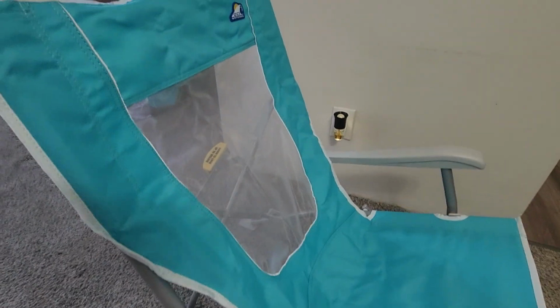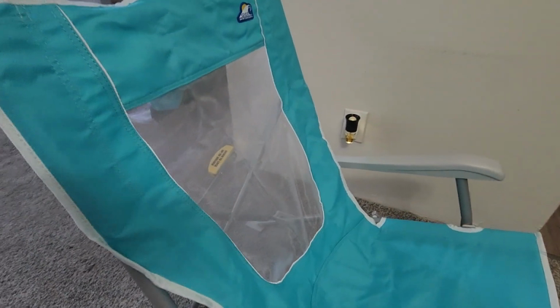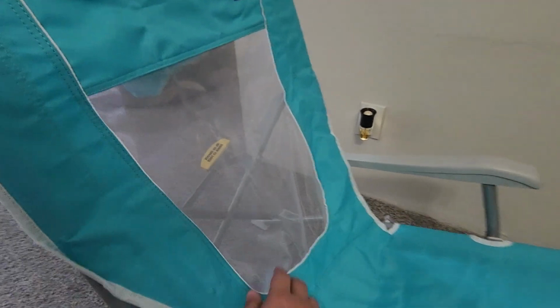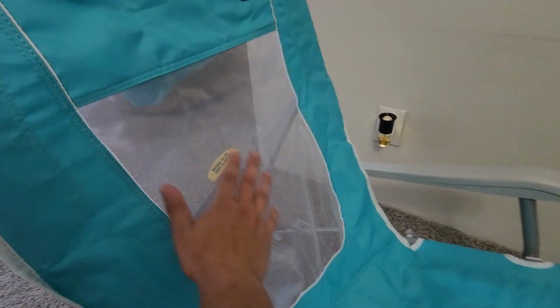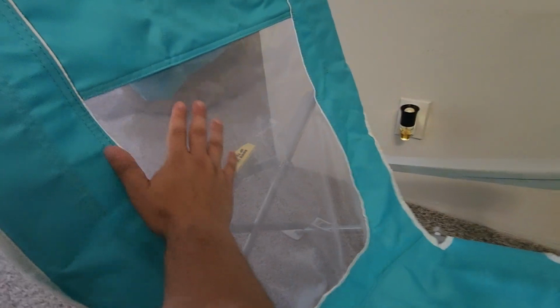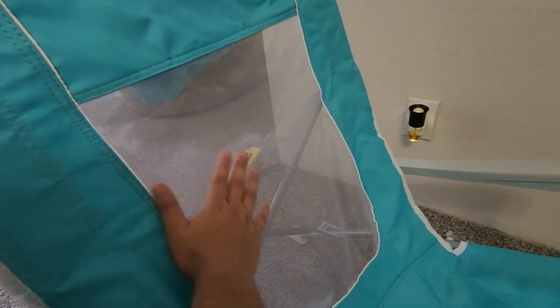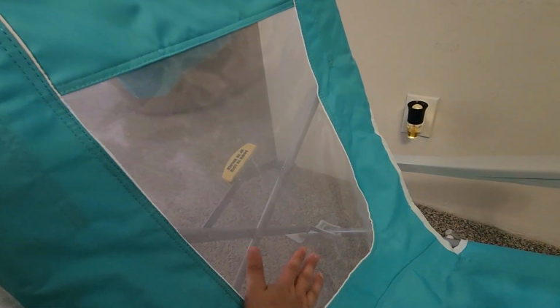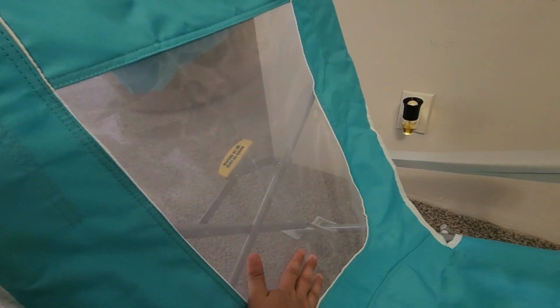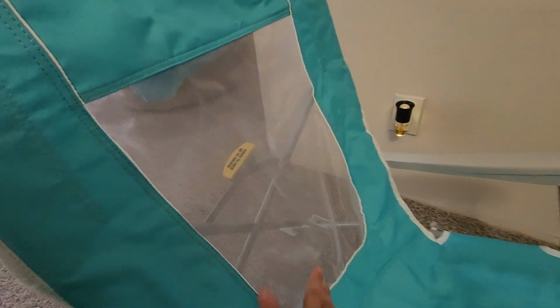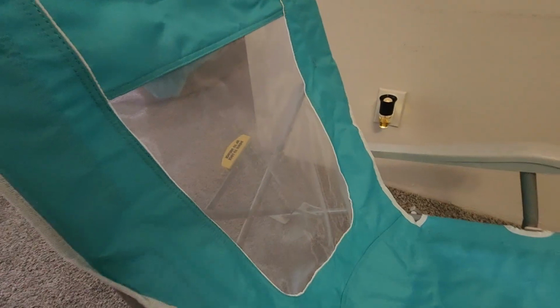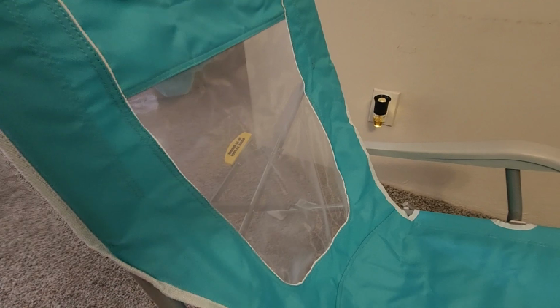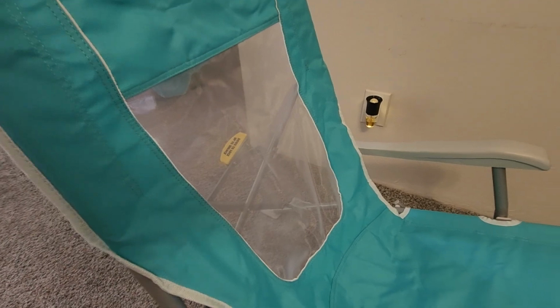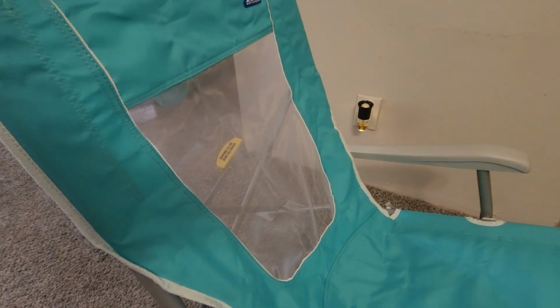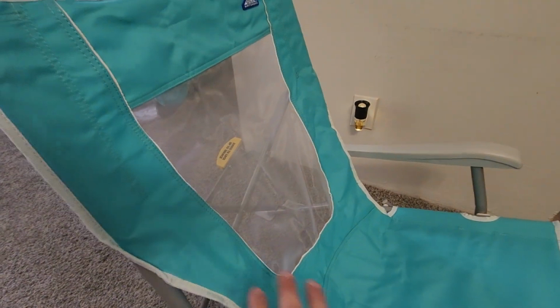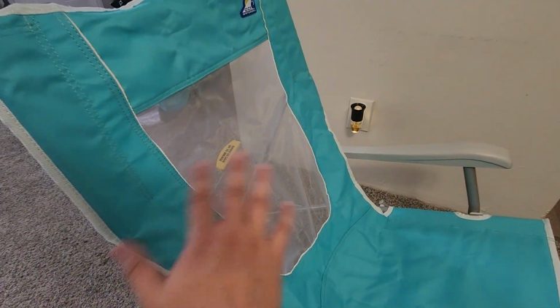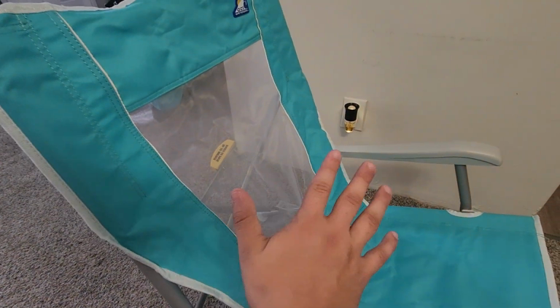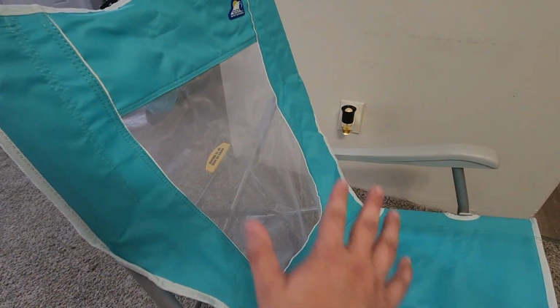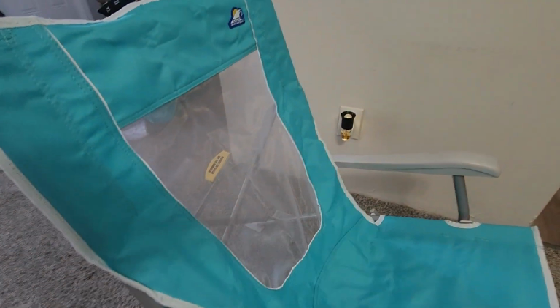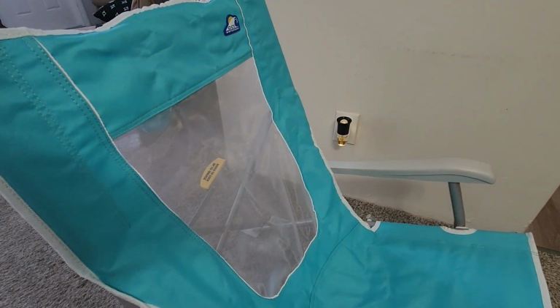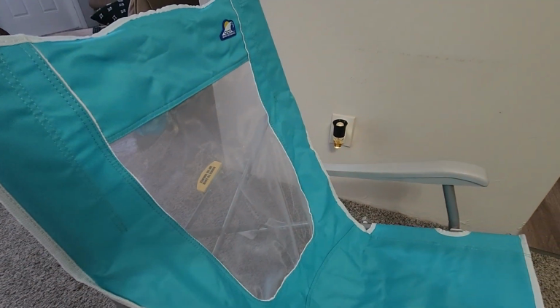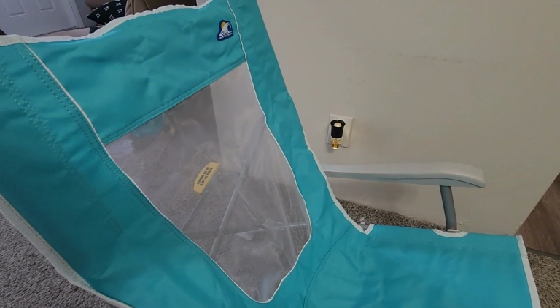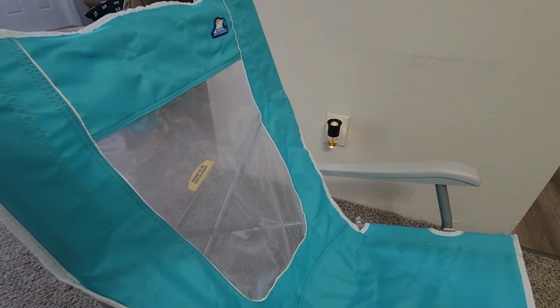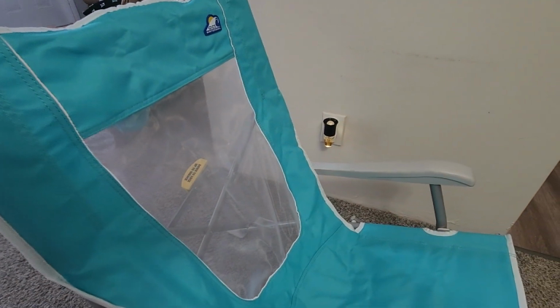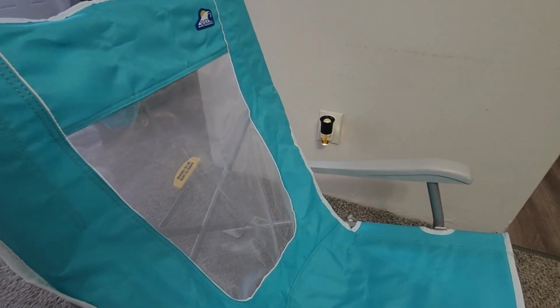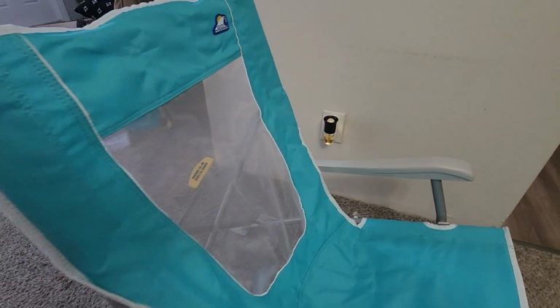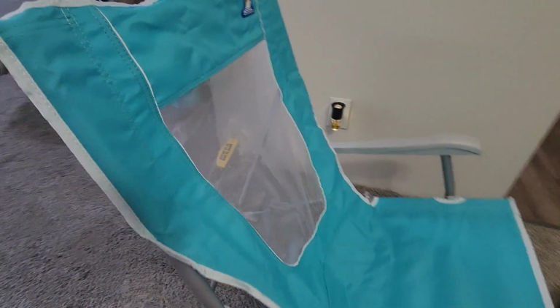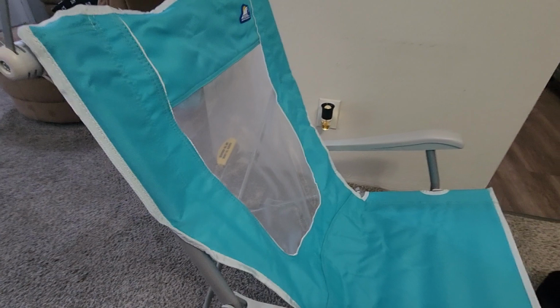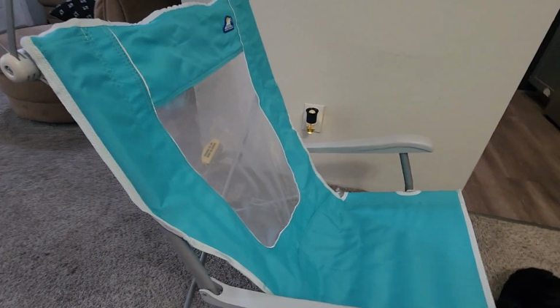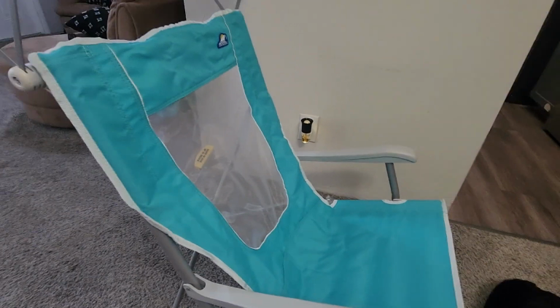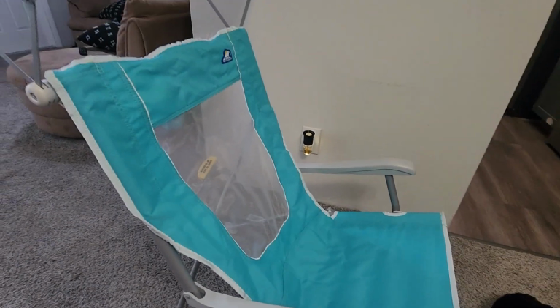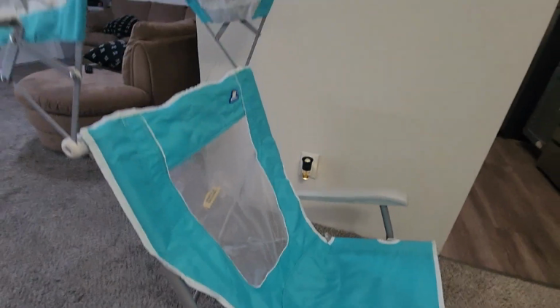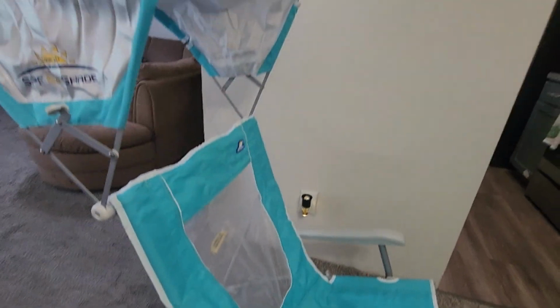If you look at the back here, you can see this is a mesh back, which is great because it allows wind to flow through and makes sure you don't get sweaty while you're sitting down.